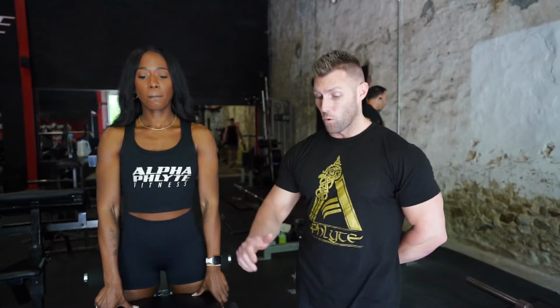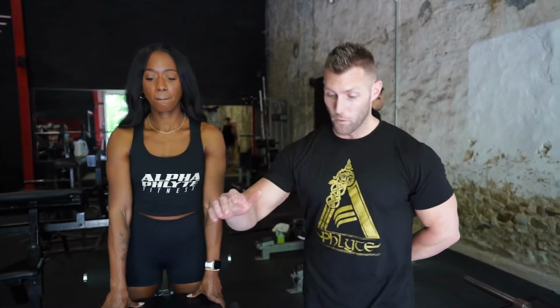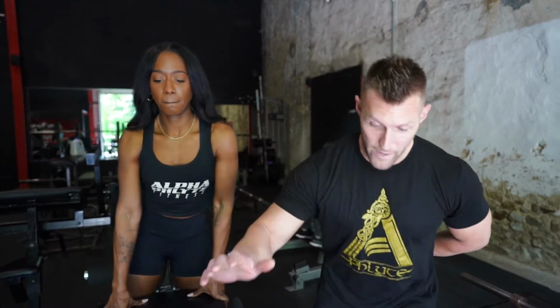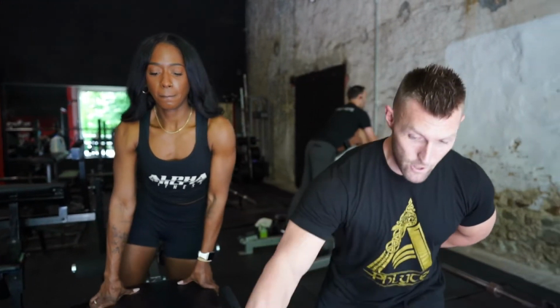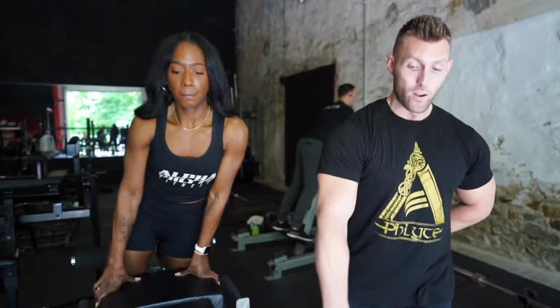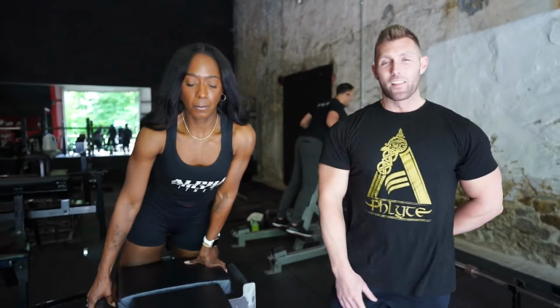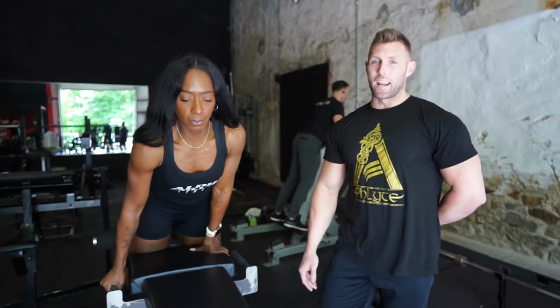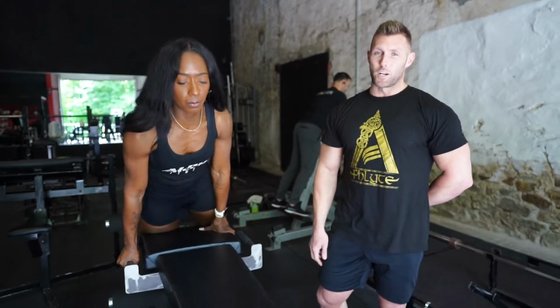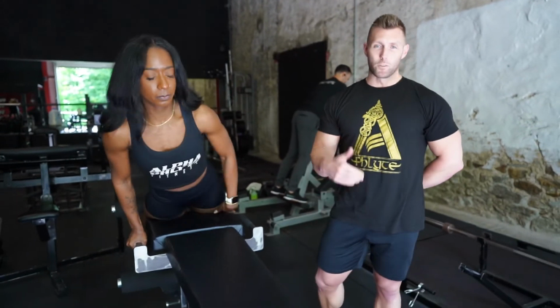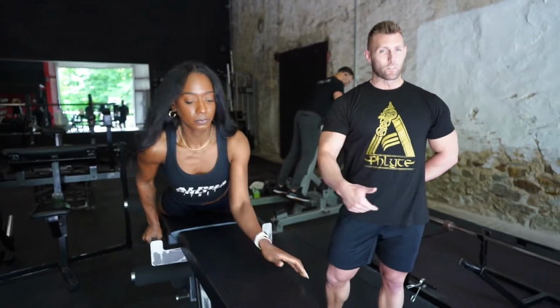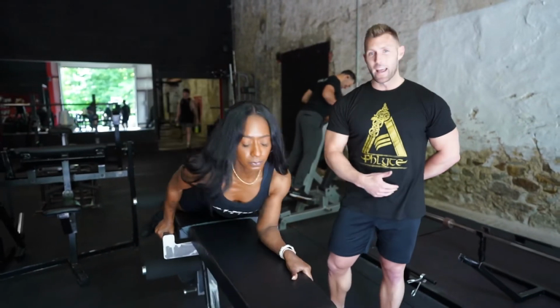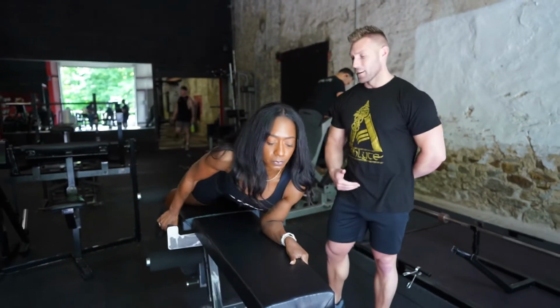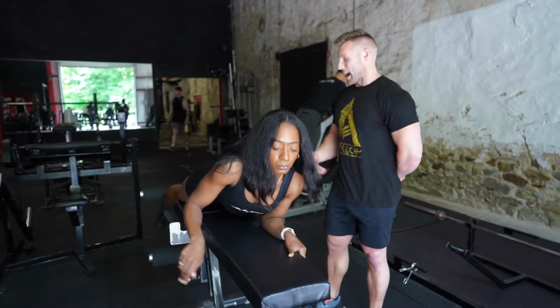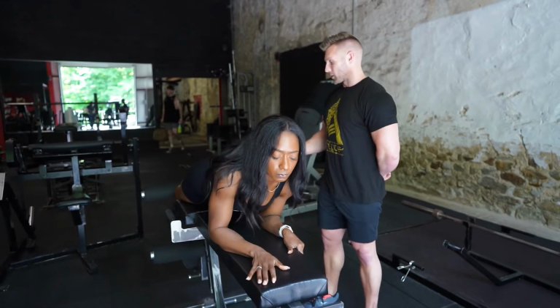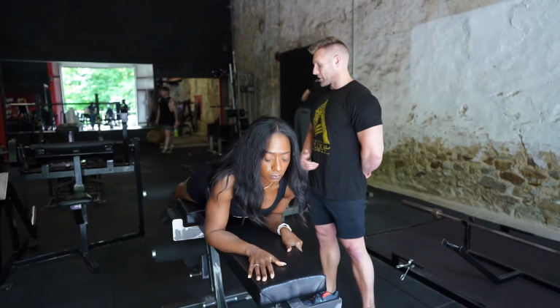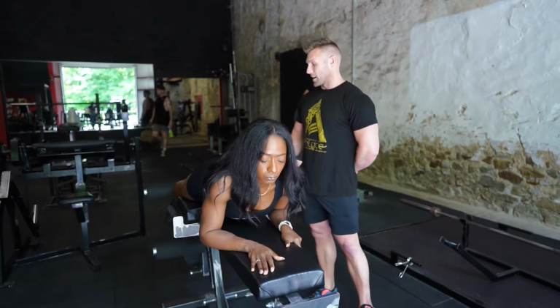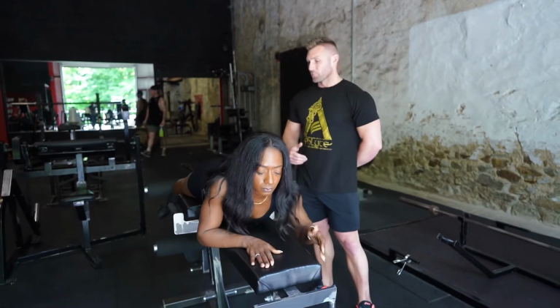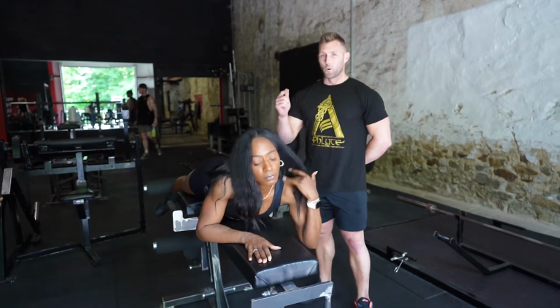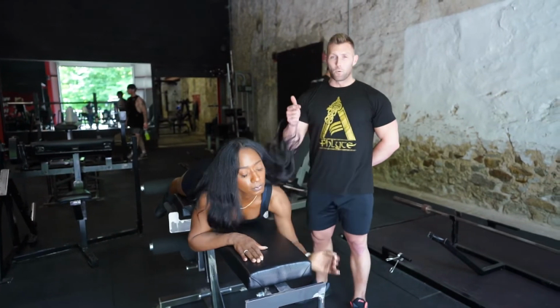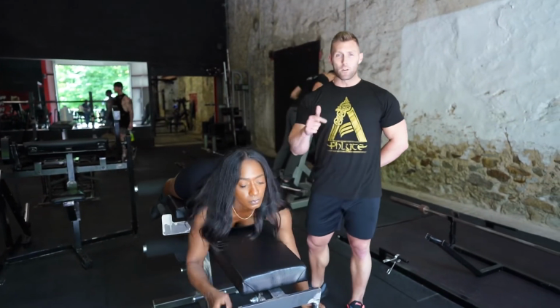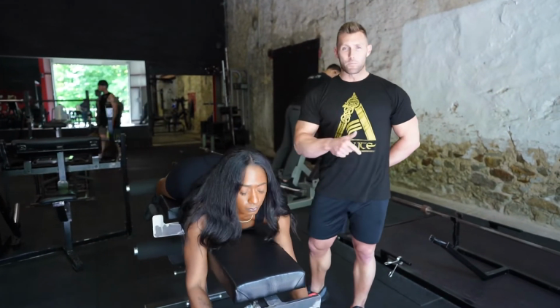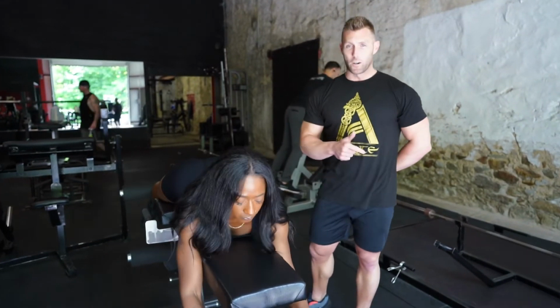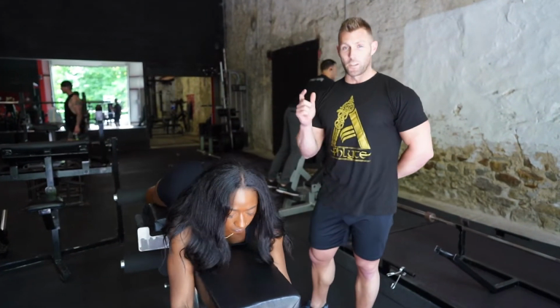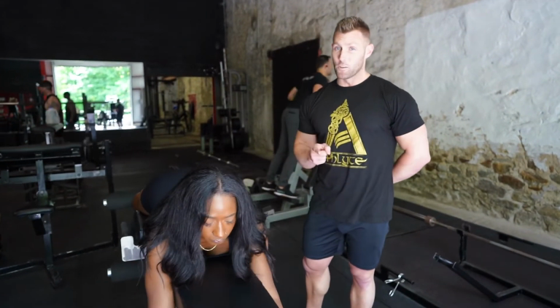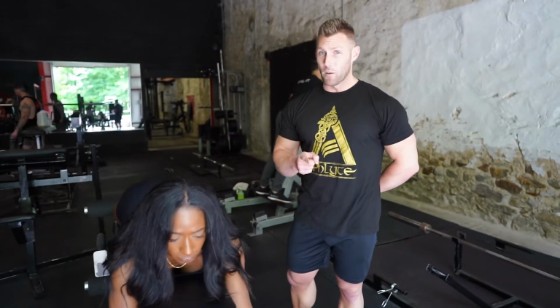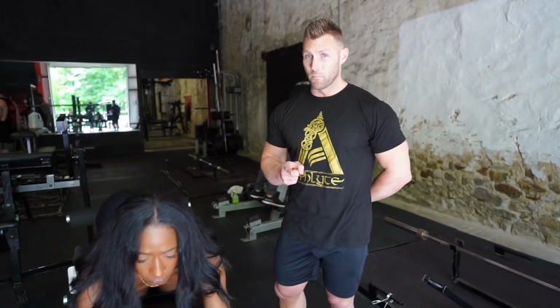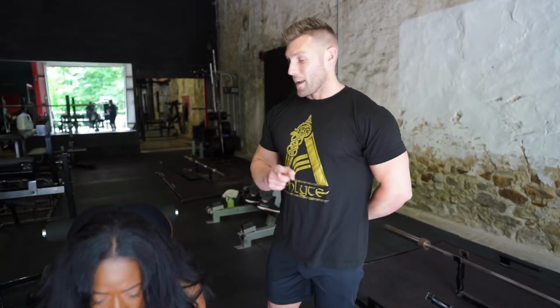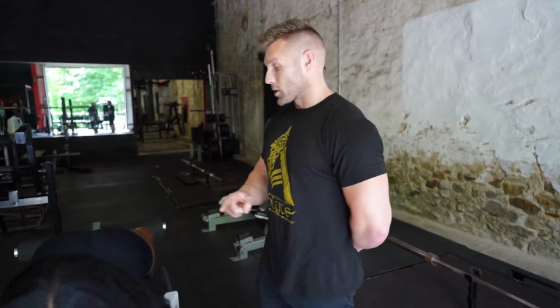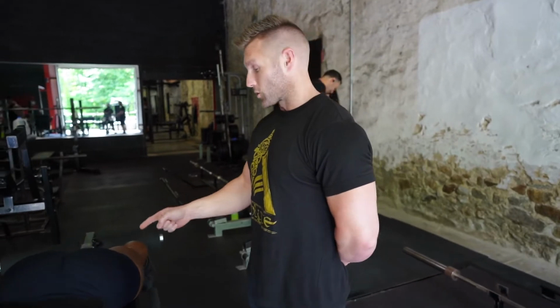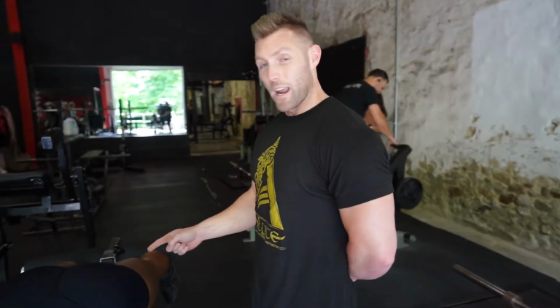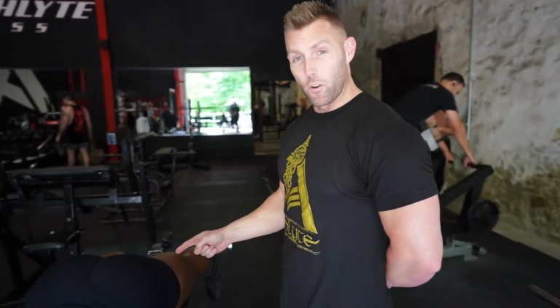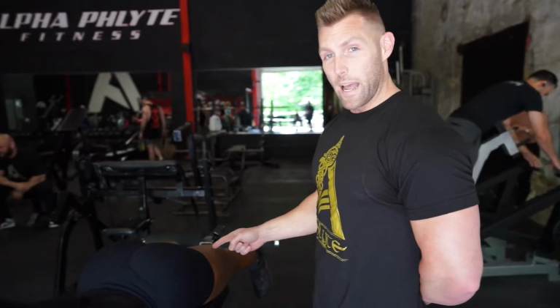We're on the brand new lying hamstring curl. This piece is very heavy. Ashley's going to go ahead and sit up. The most important part of a hamstring curl is to not use momentum and make sure you're stretching your hammies all the way out.